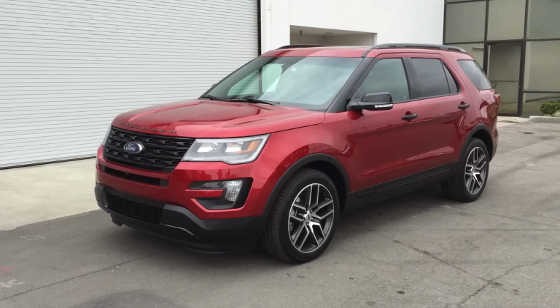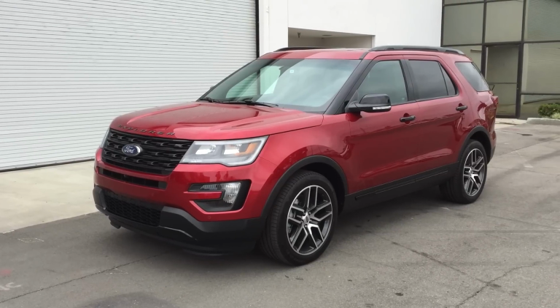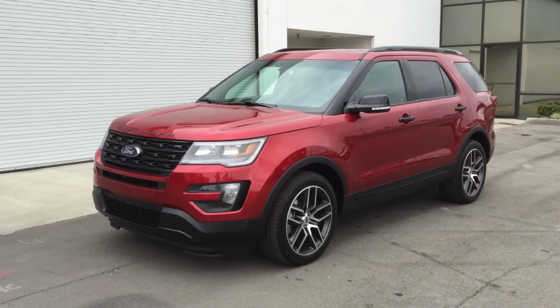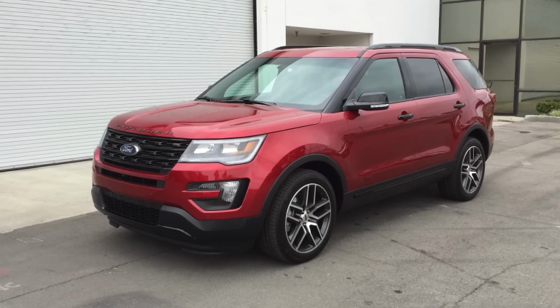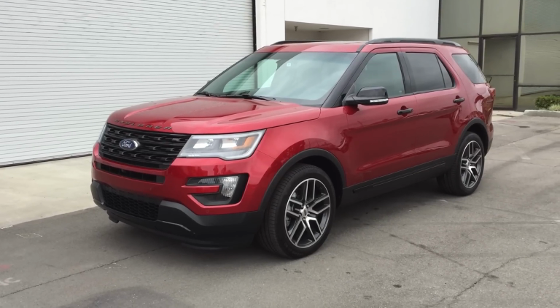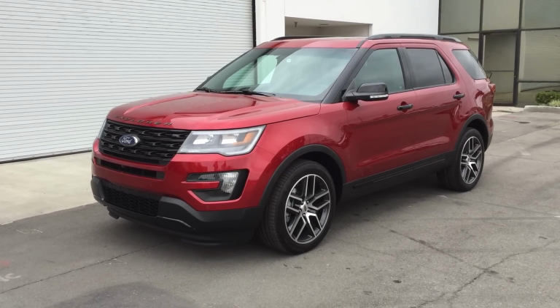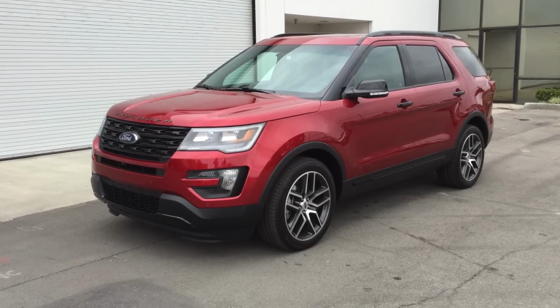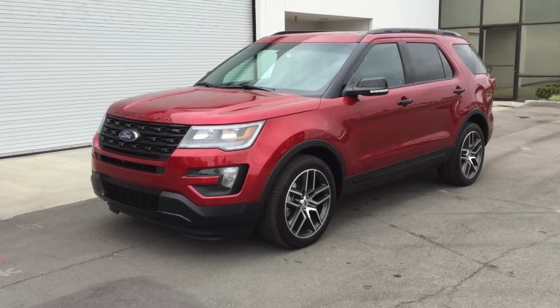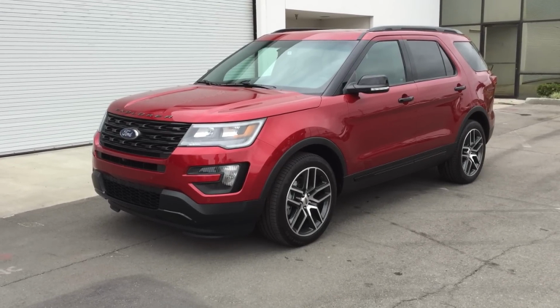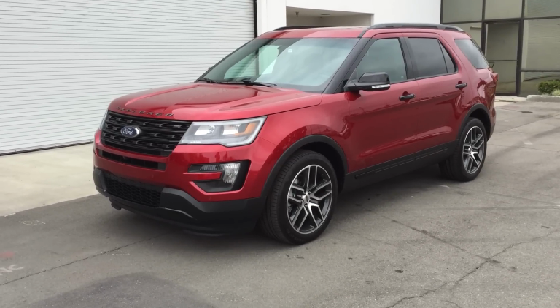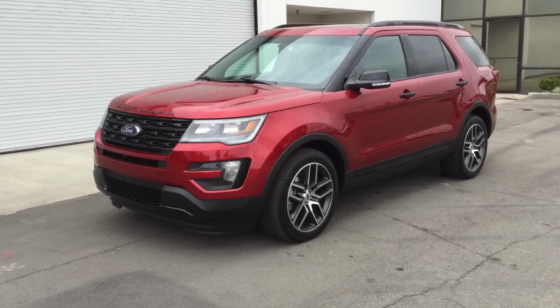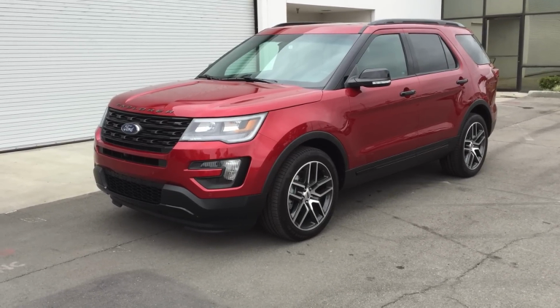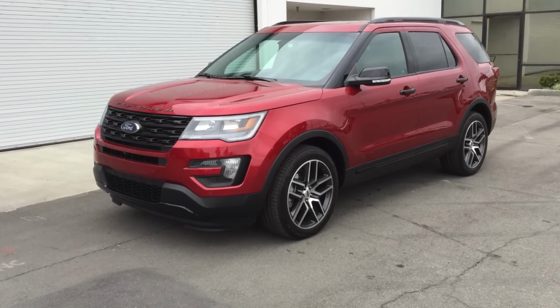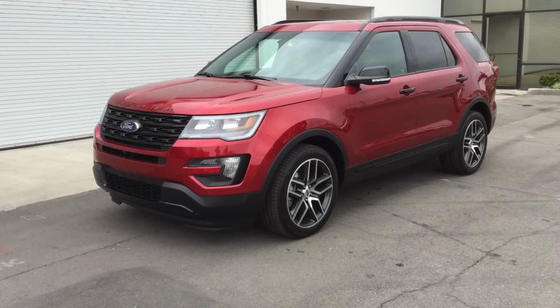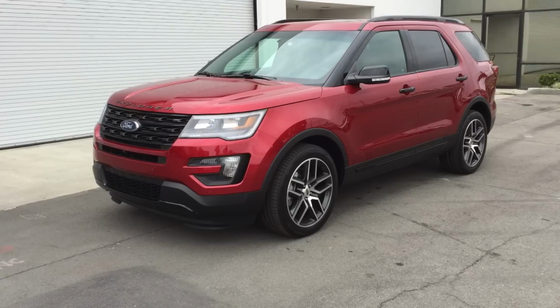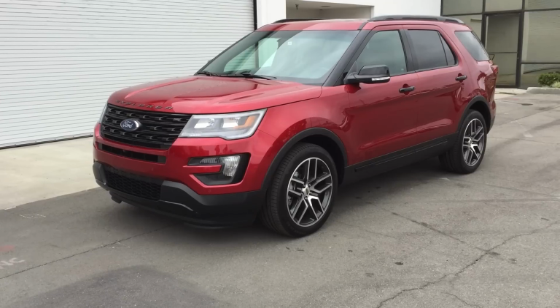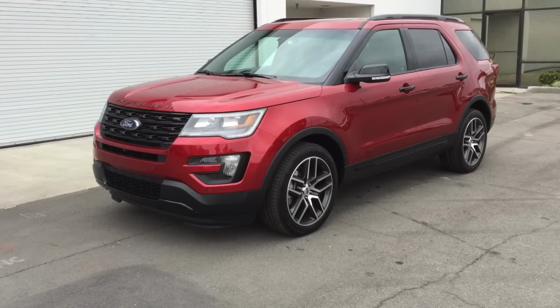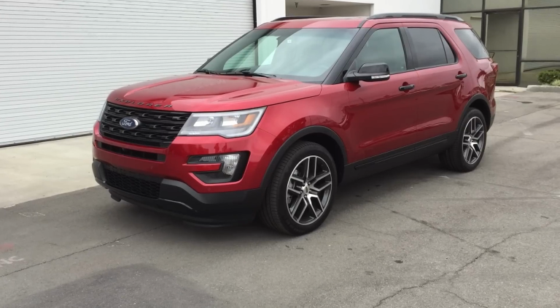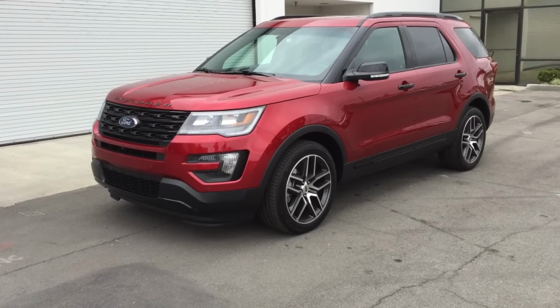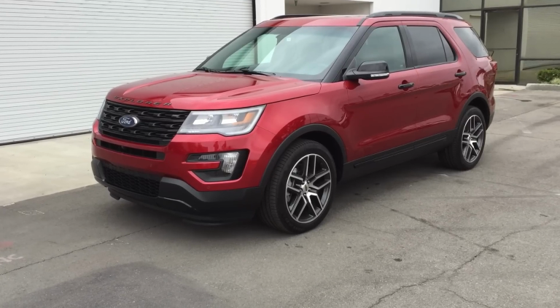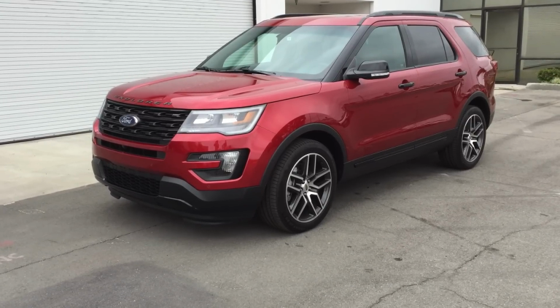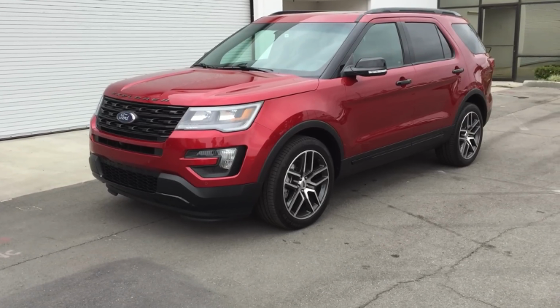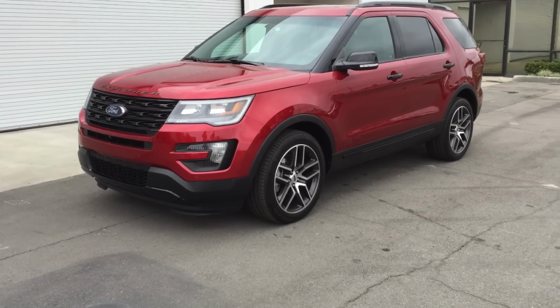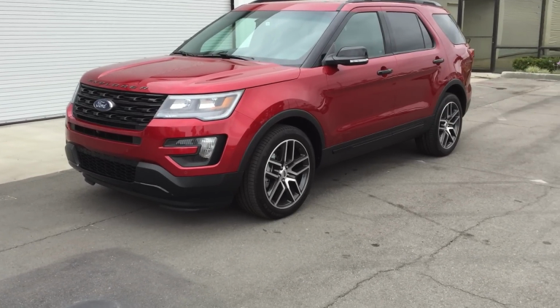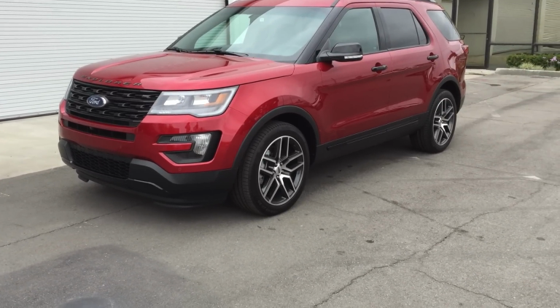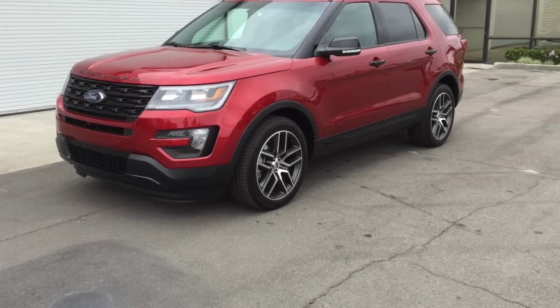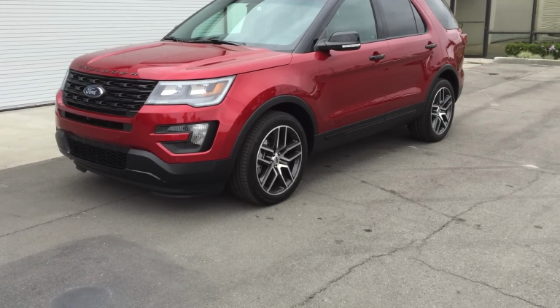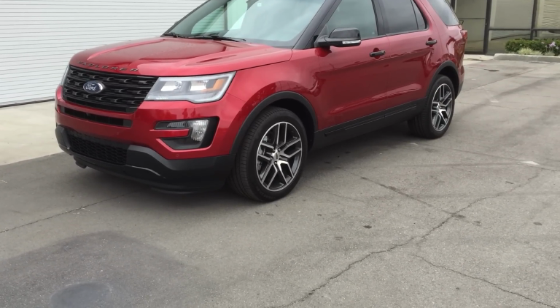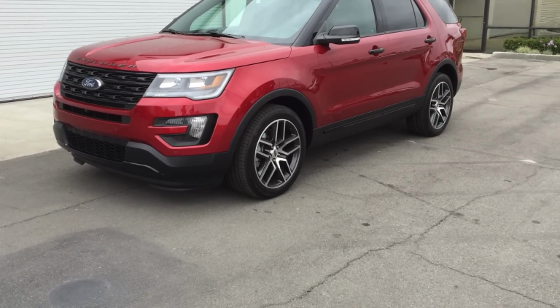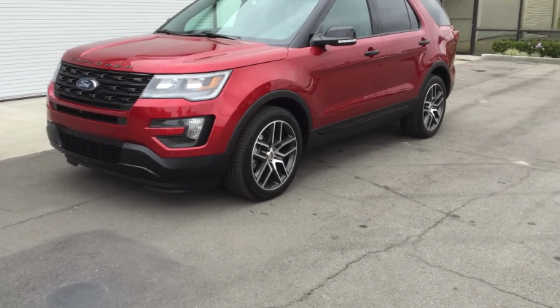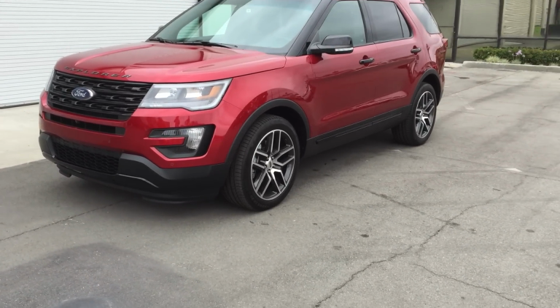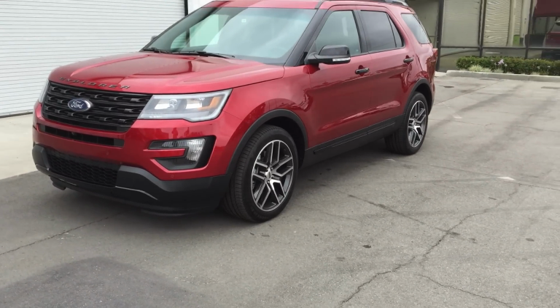This is the 2016 Ford Explorer. It's been redesigned and it looks really good. This model is the Sport four-wheel drive.